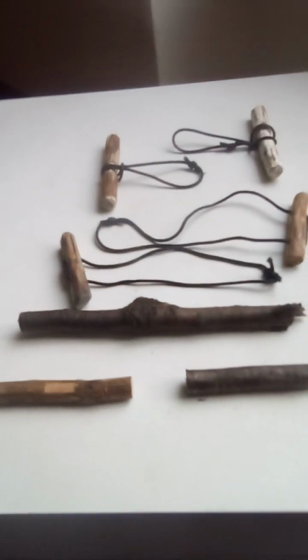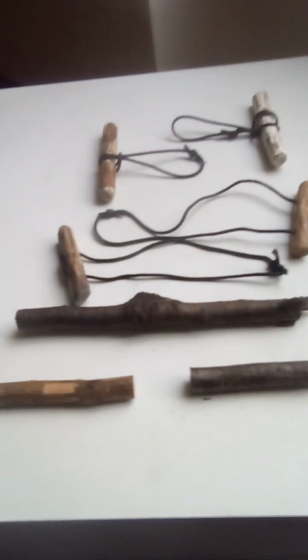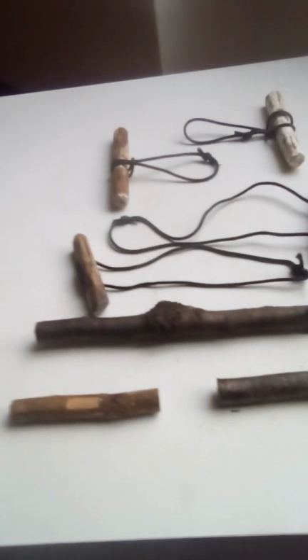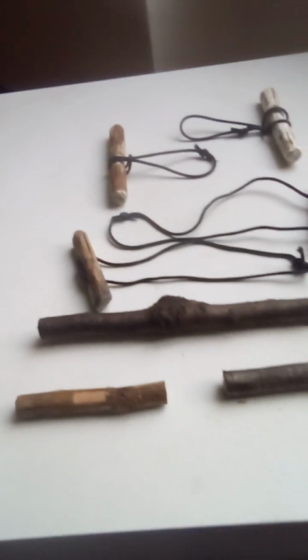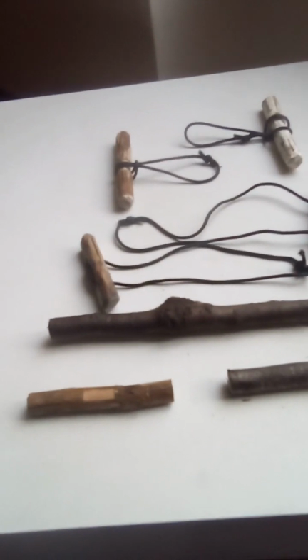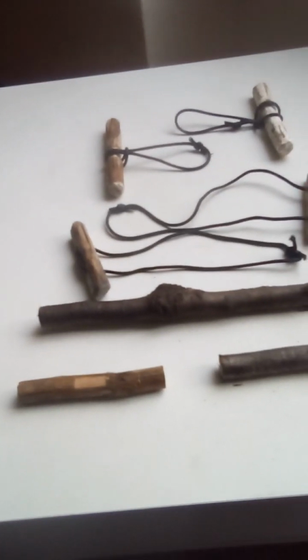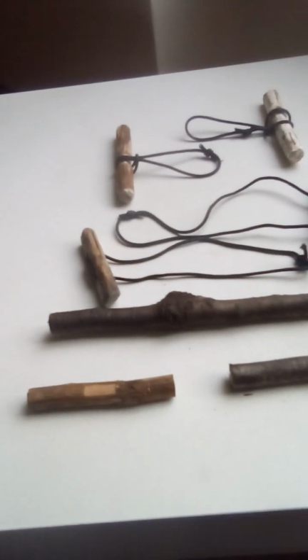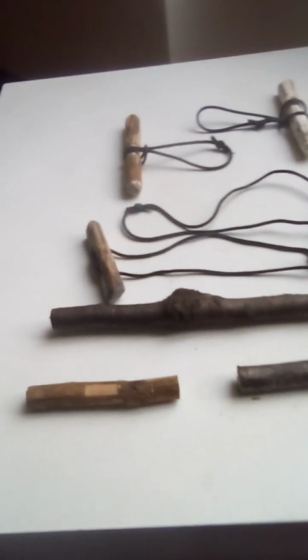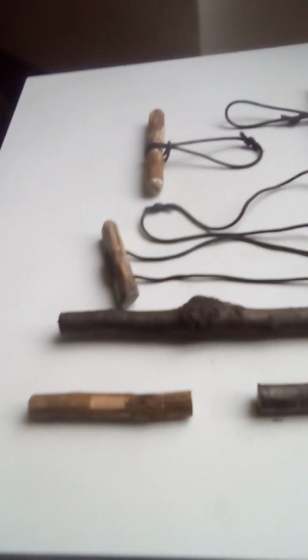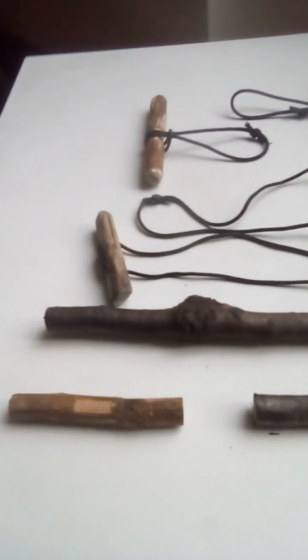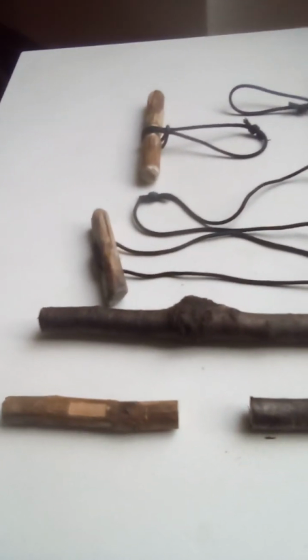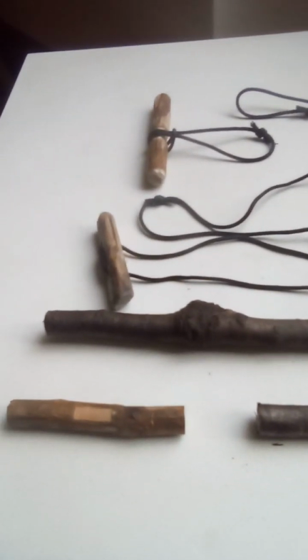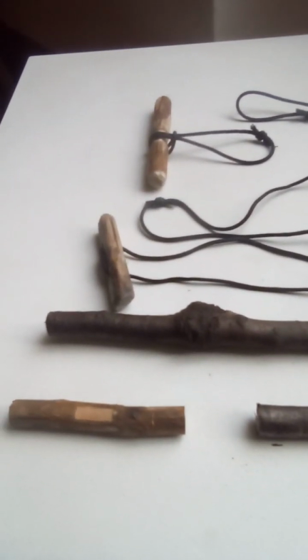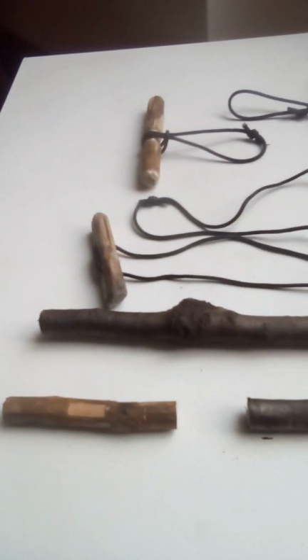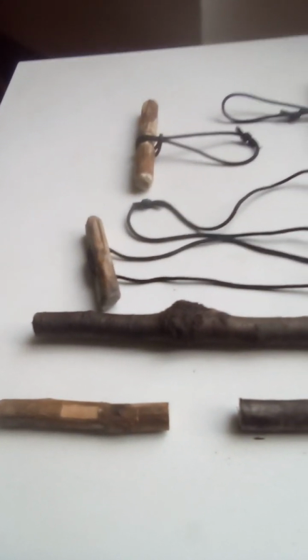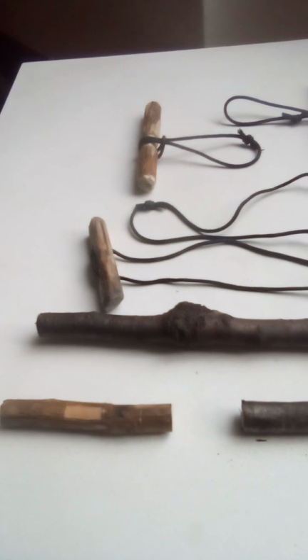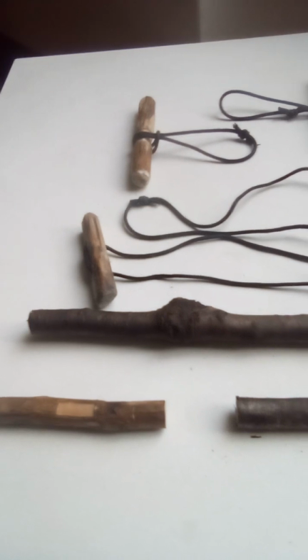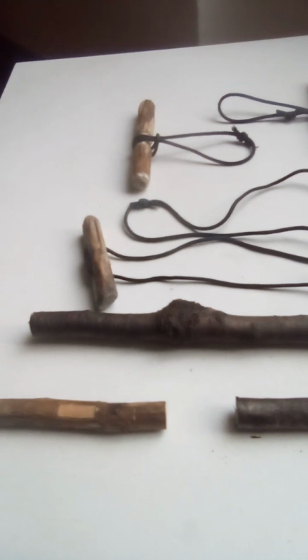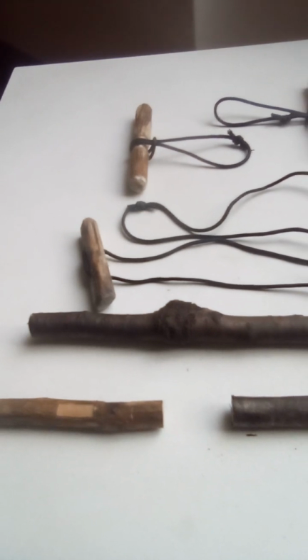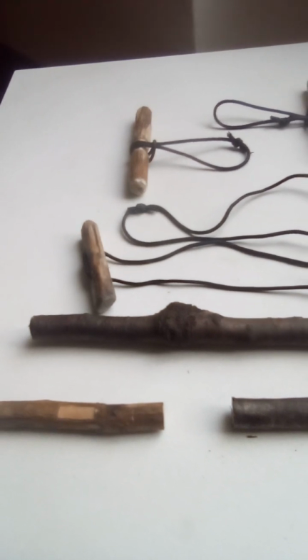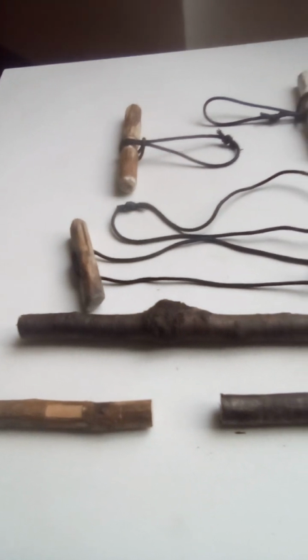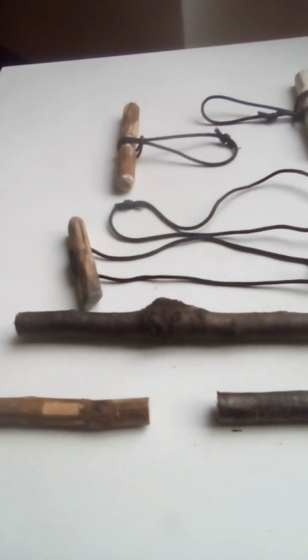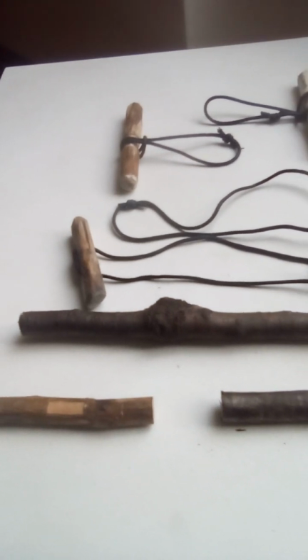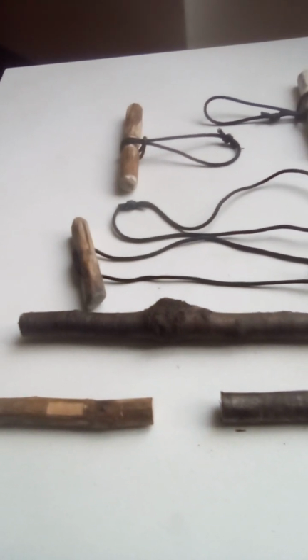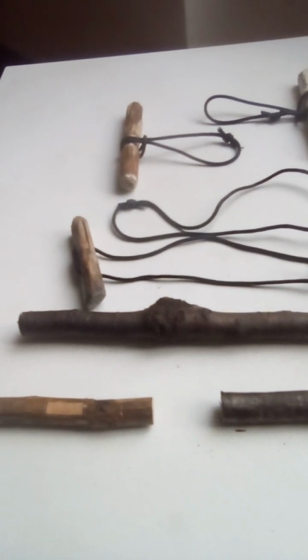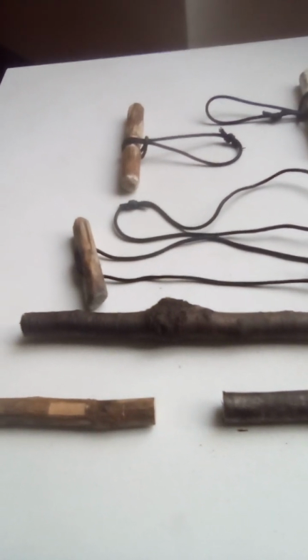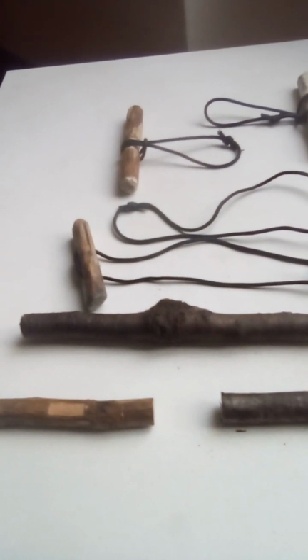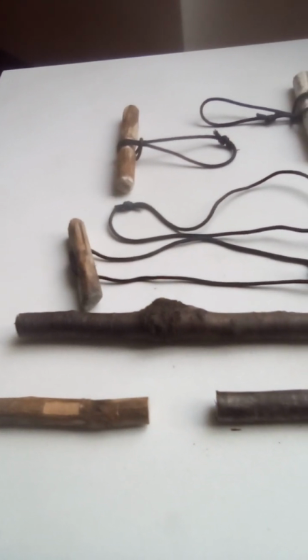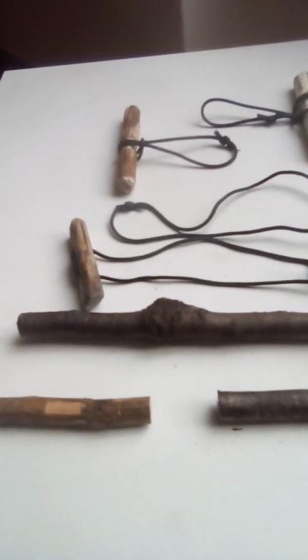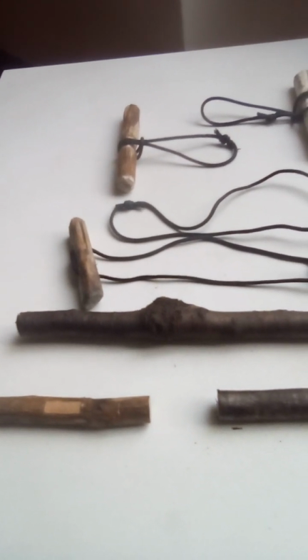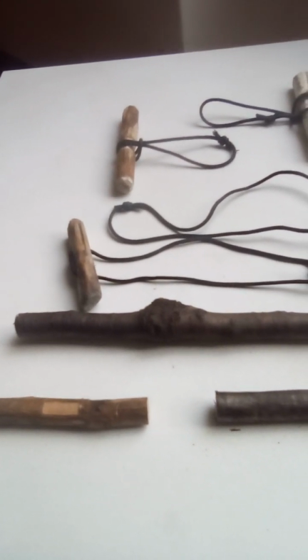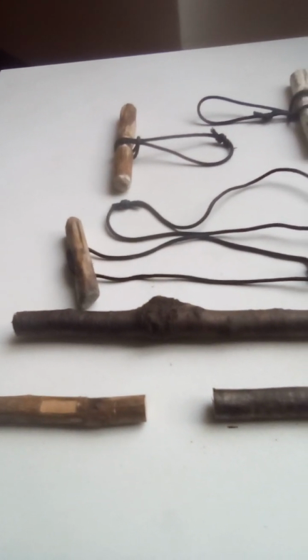Hello internet and welcome to ACD Camping, the home of woodland shenanigans on a shoestring budget. I'm ACD and on this video we will be discussing in greater detail the humble toggle.